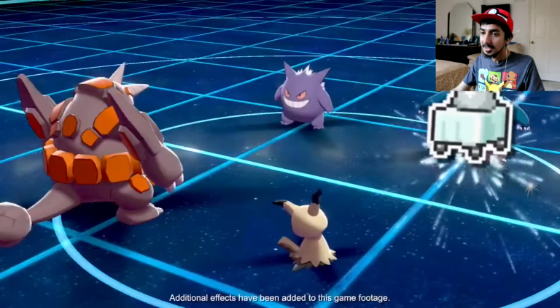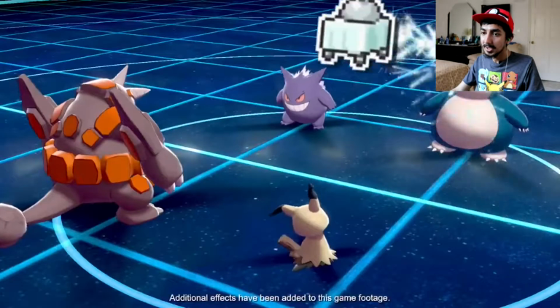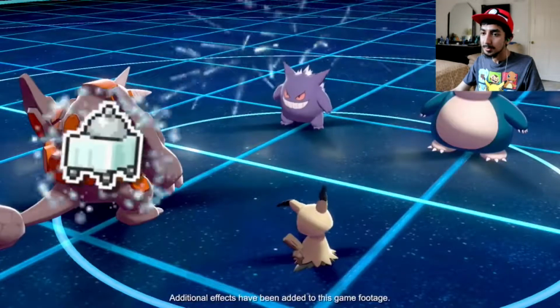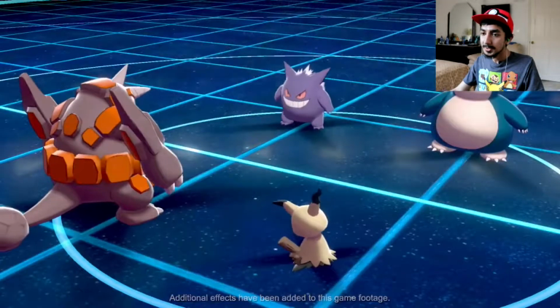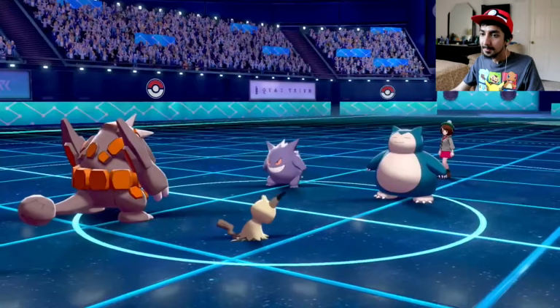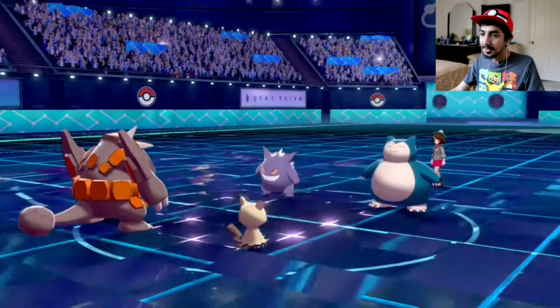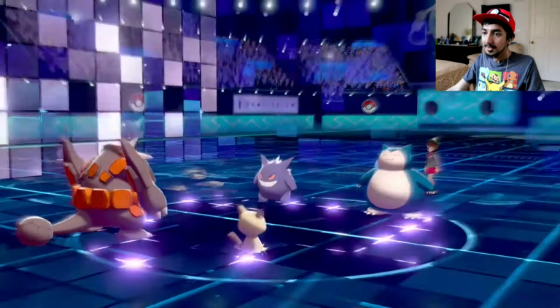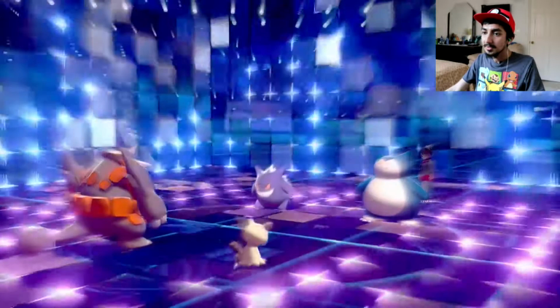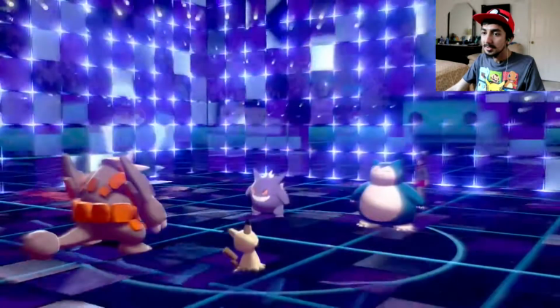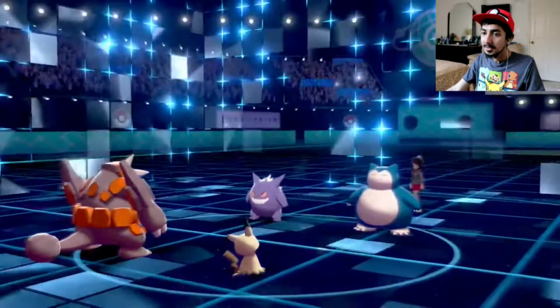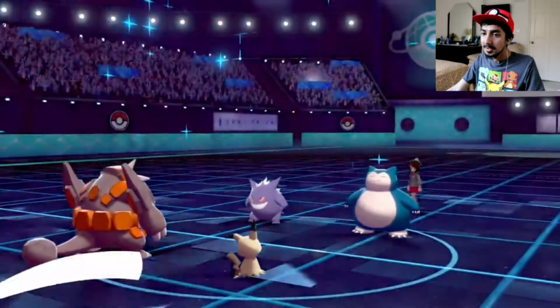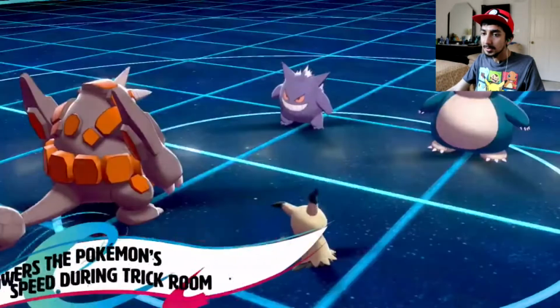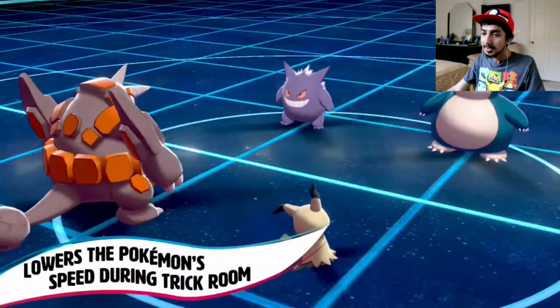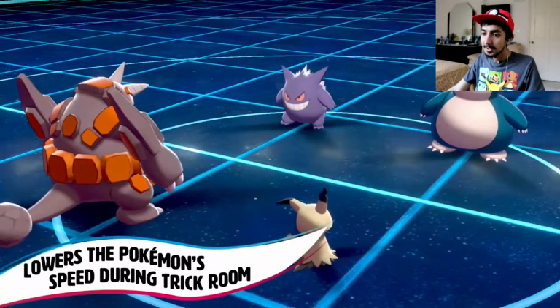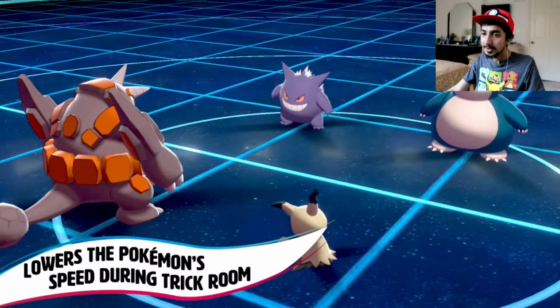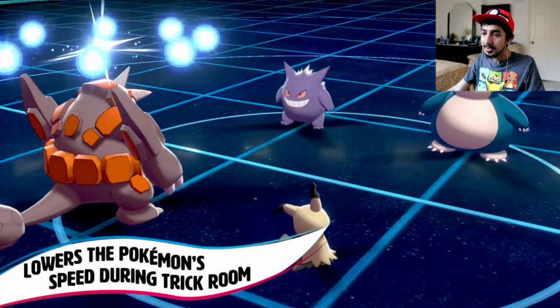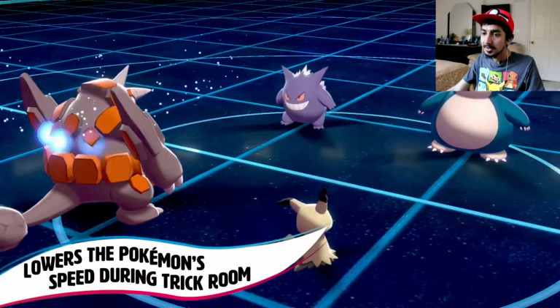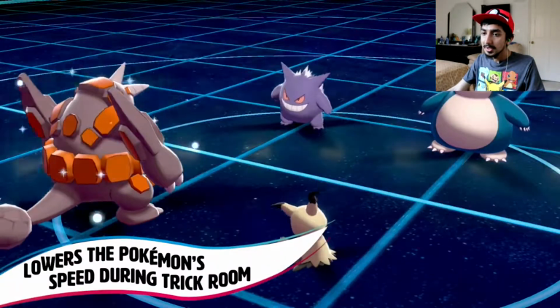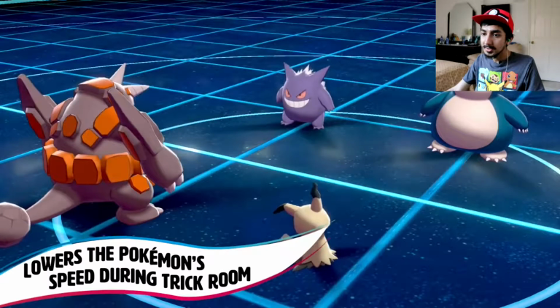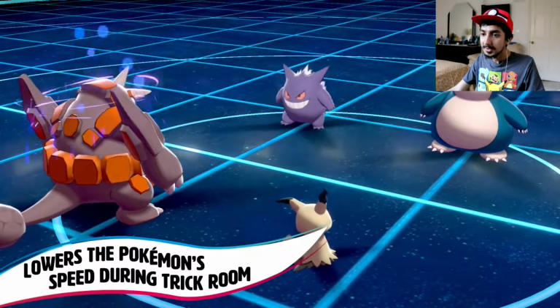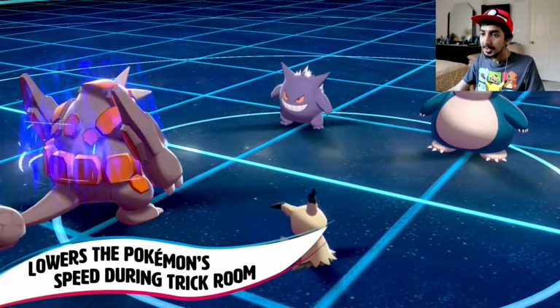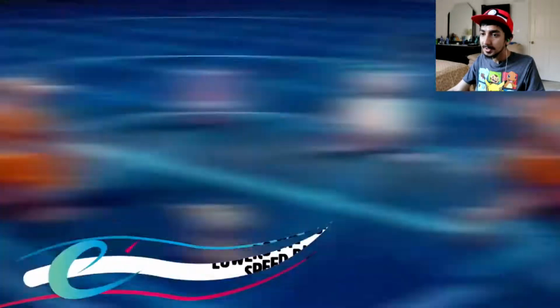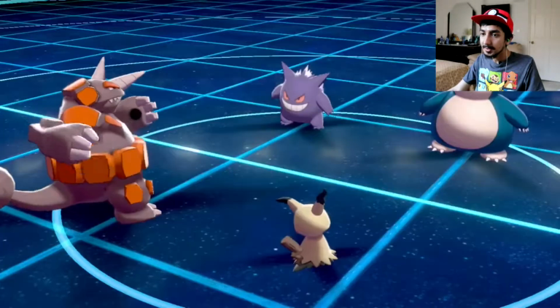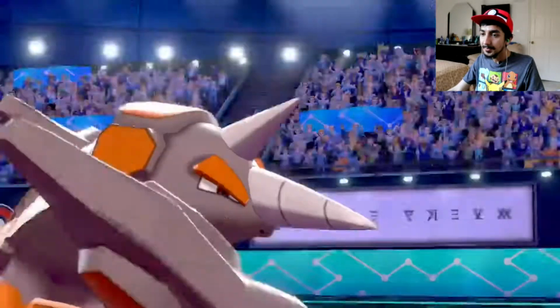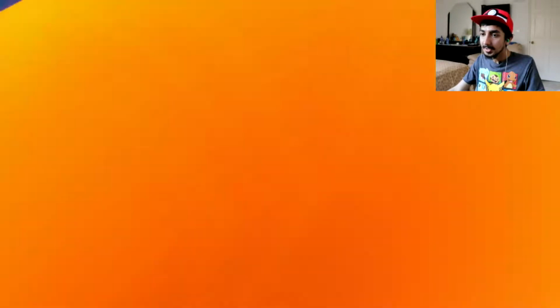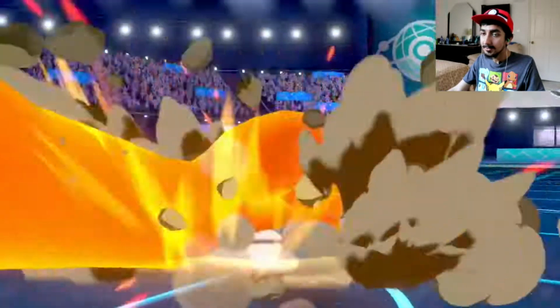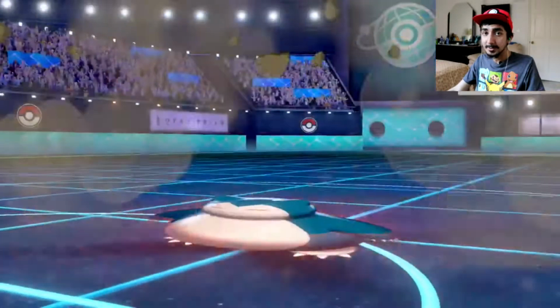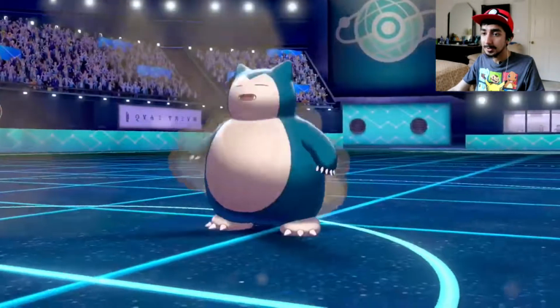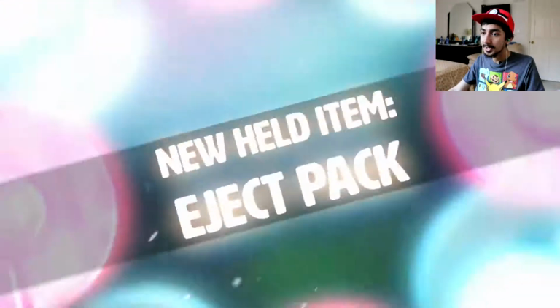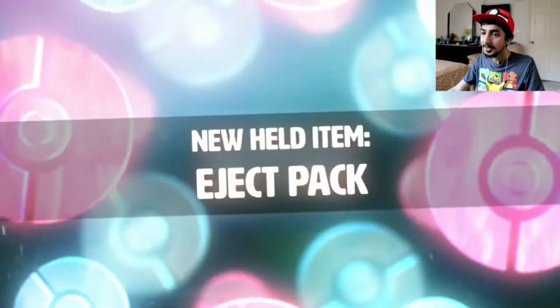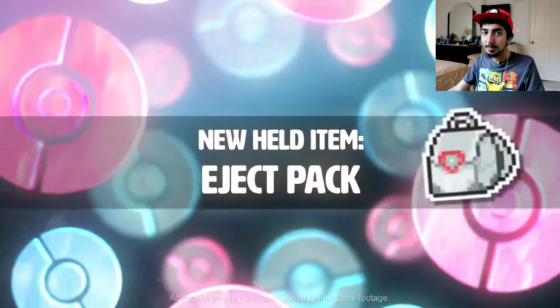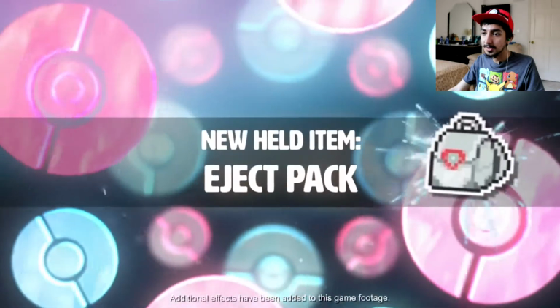A new item: Room Service. It lowers the Pokémon's speed during Trick Room. That's good because it will effectively be faster, since Trick Room makes the slower Pokémon go first.